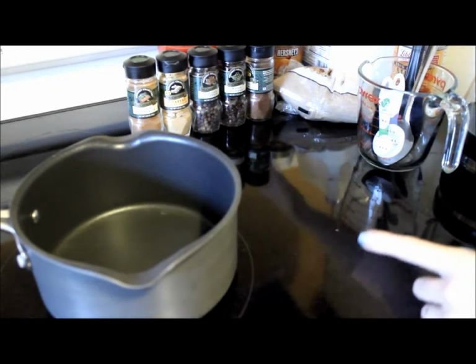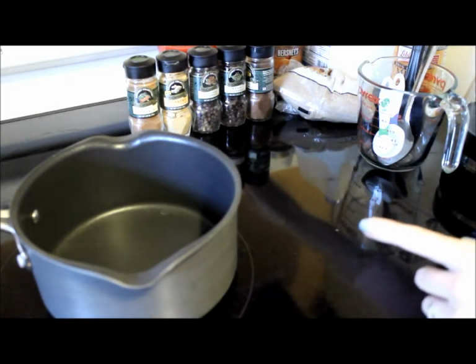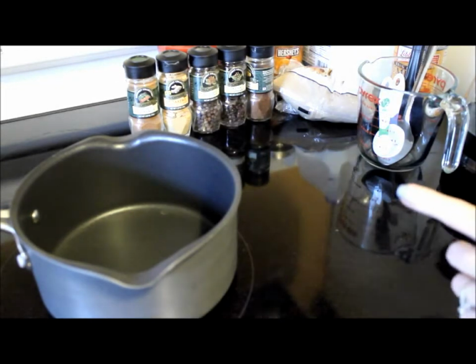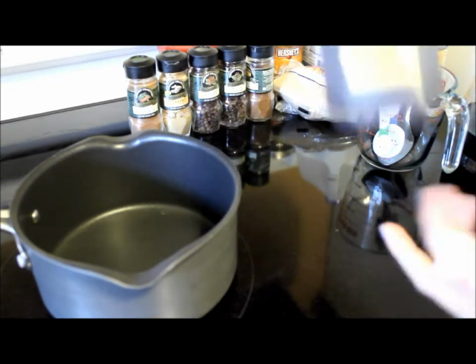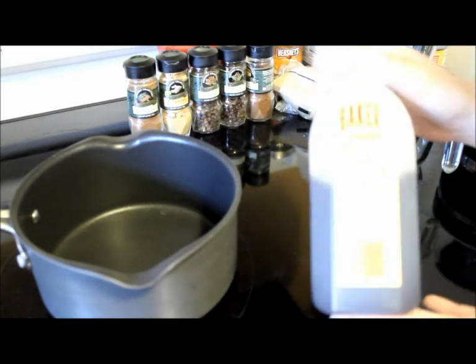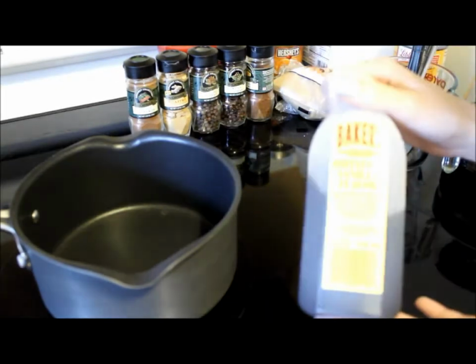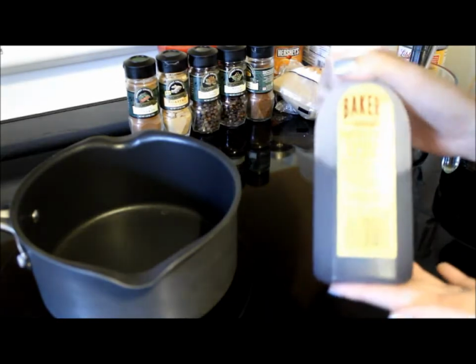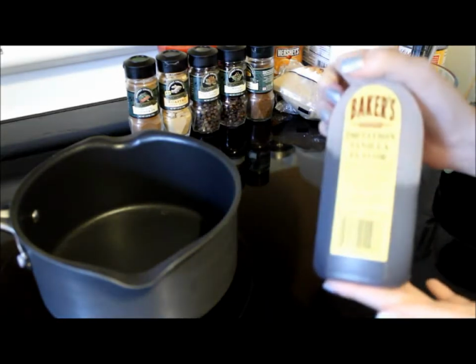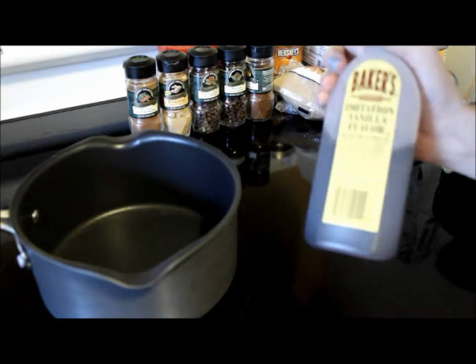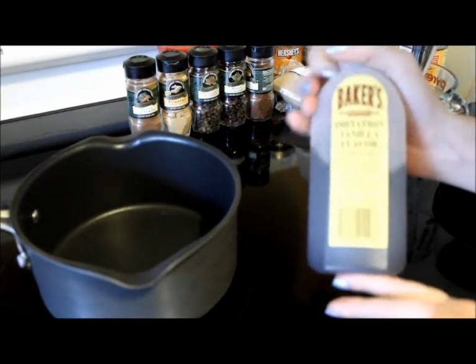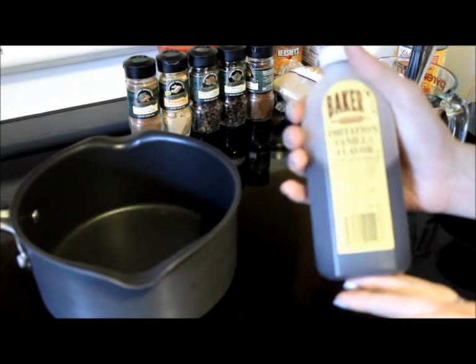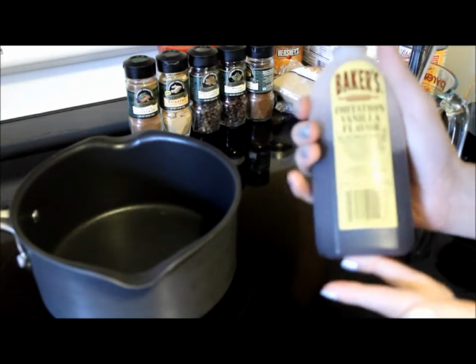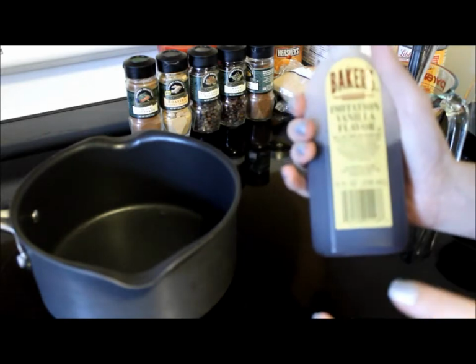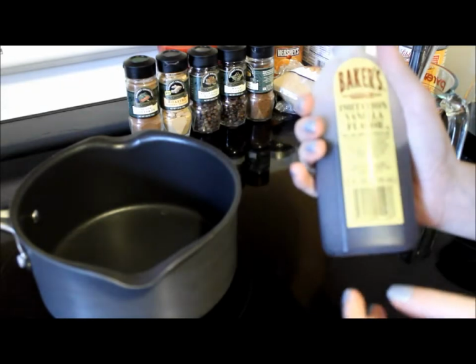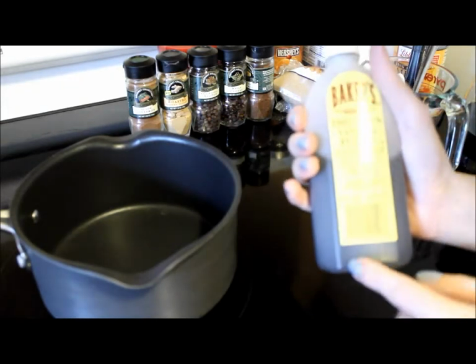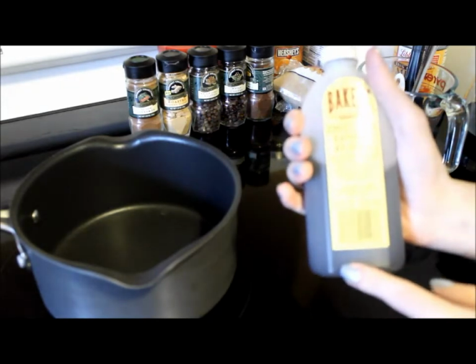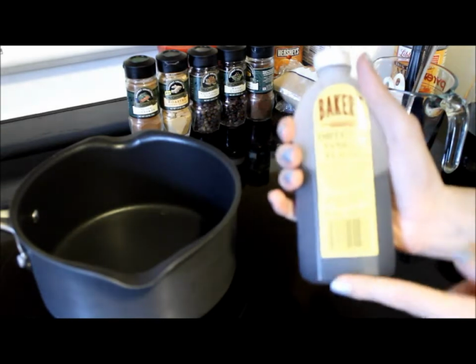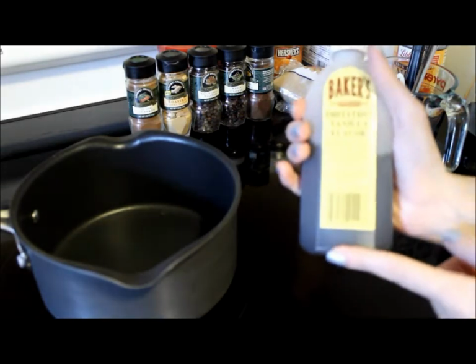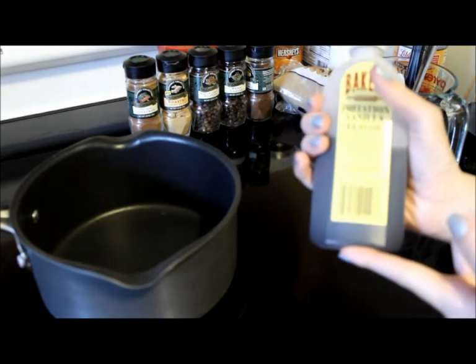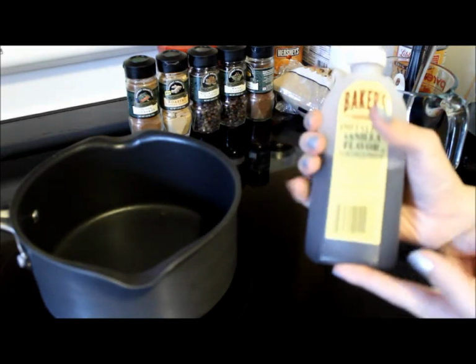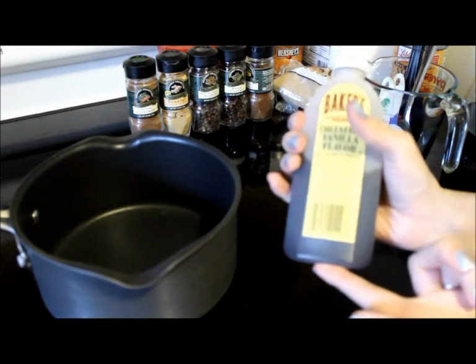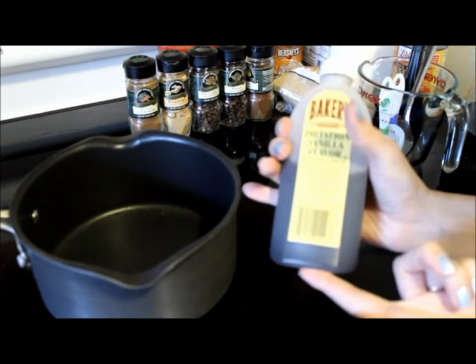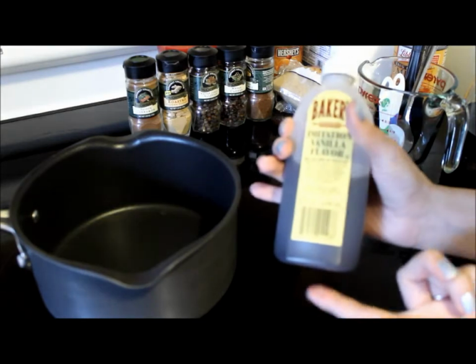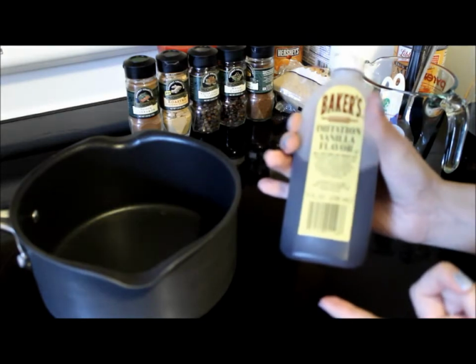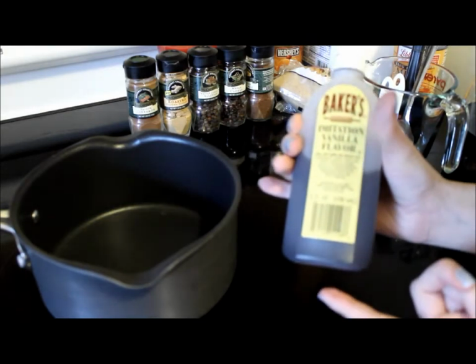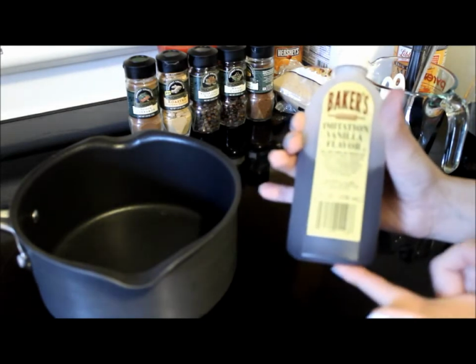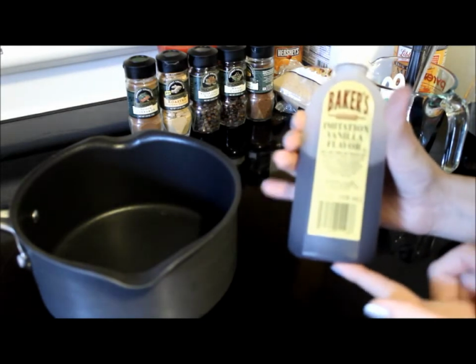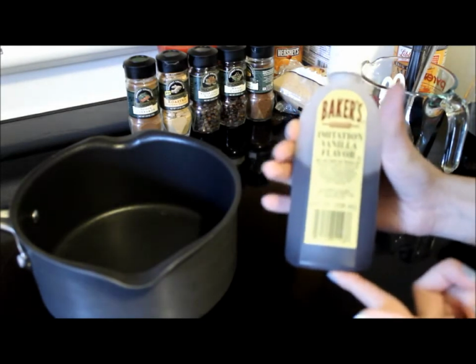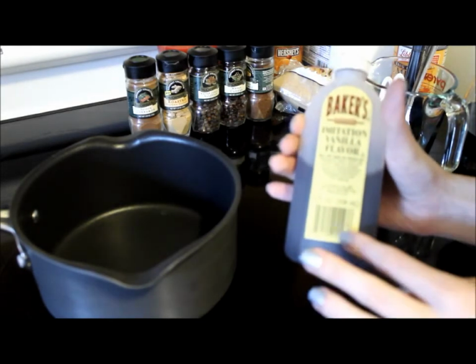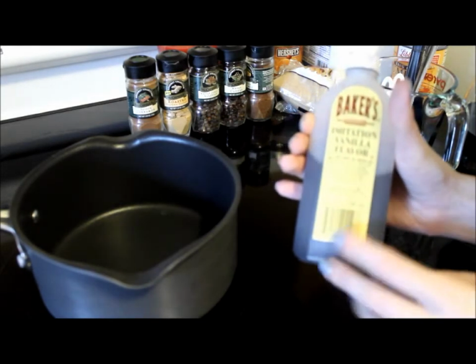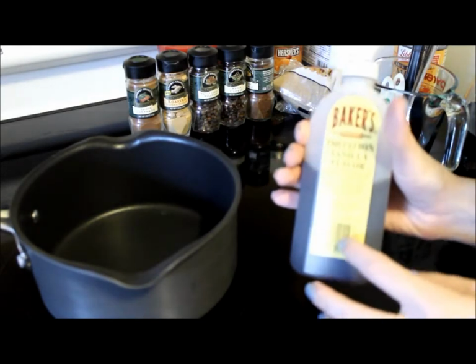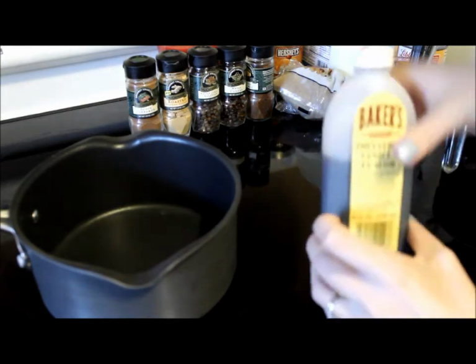Then you're going to need vanilla flavoring or vanilla extract, whatever you have. If you use the imitation vanilla flavoring you will need to add a little bit more than if you were using 100% pure vanilla extract. This is just what I had on hand so this is what I'm using.